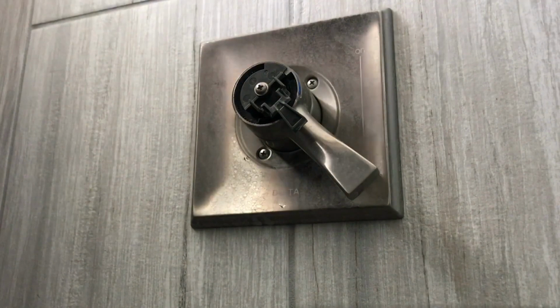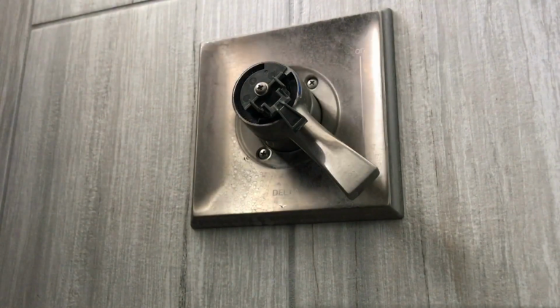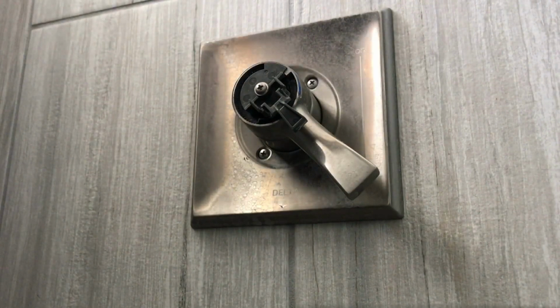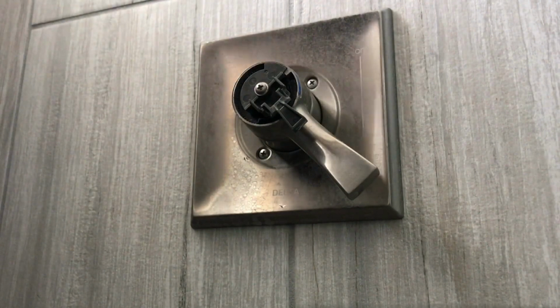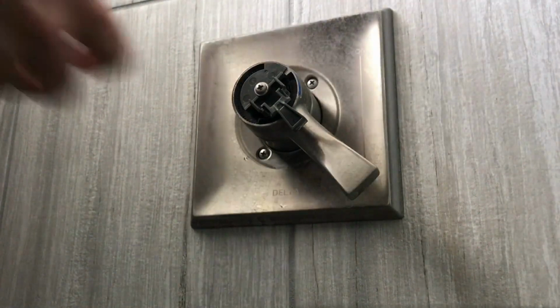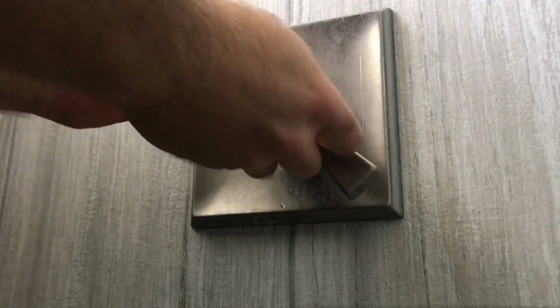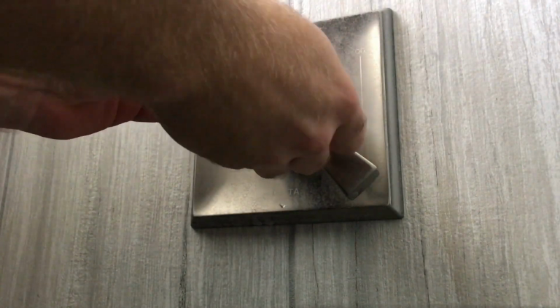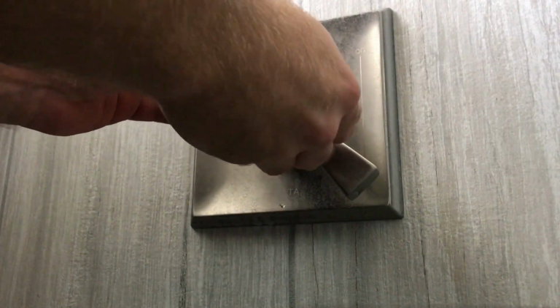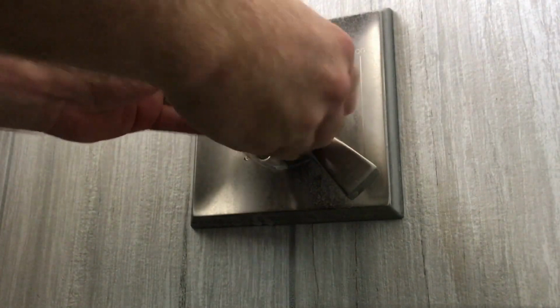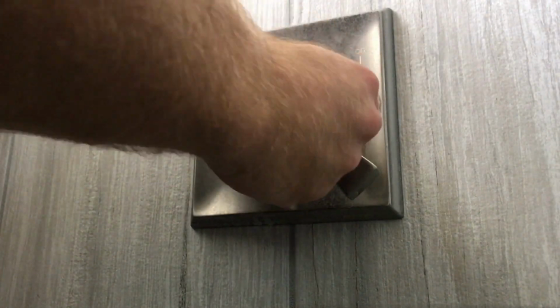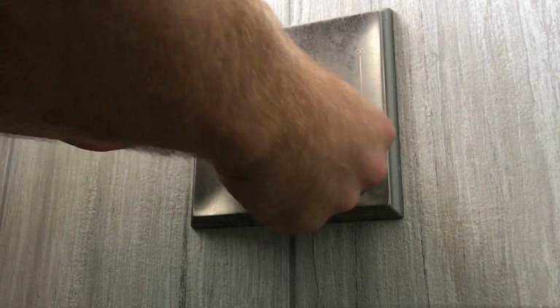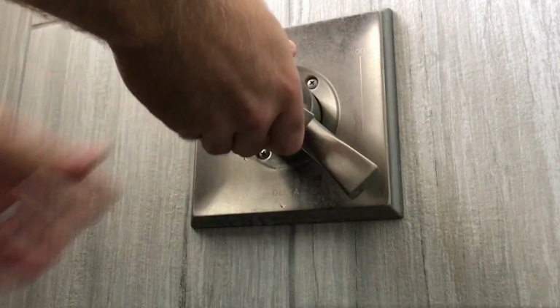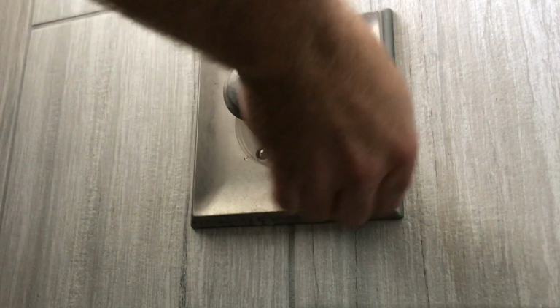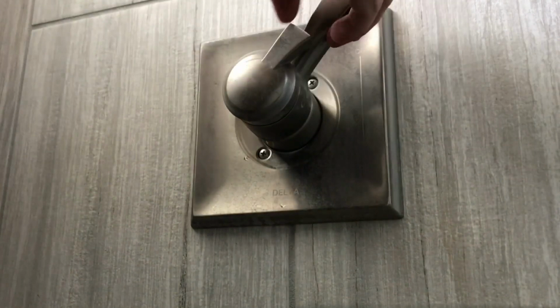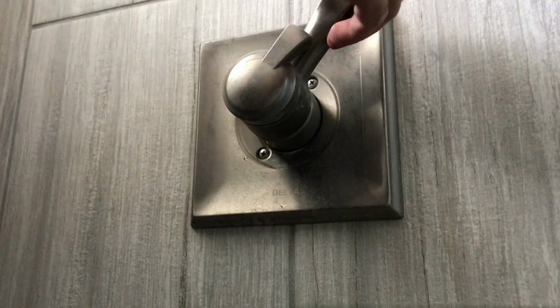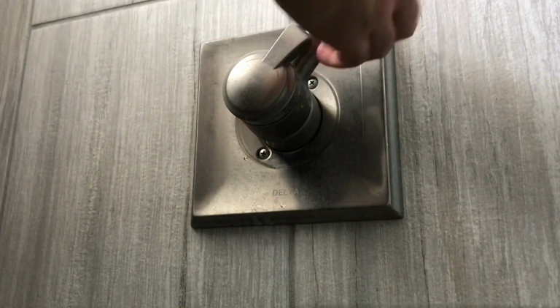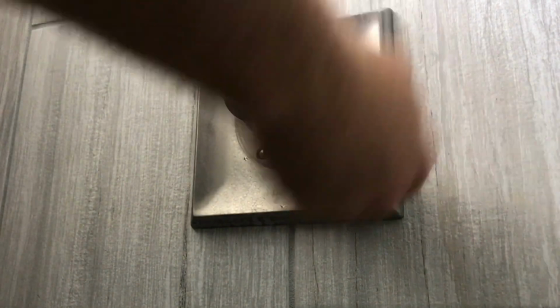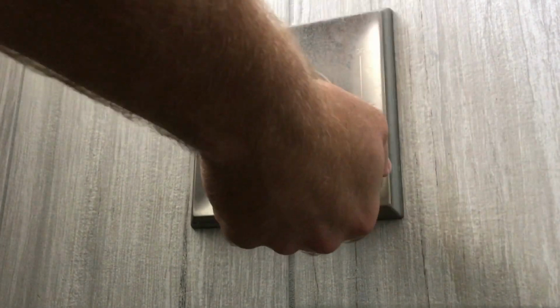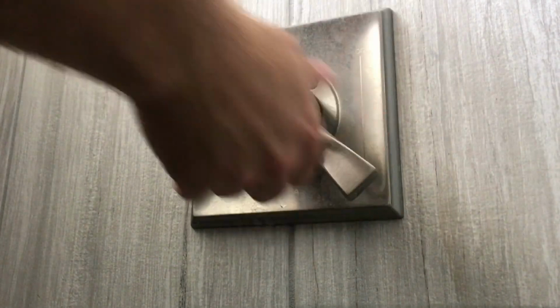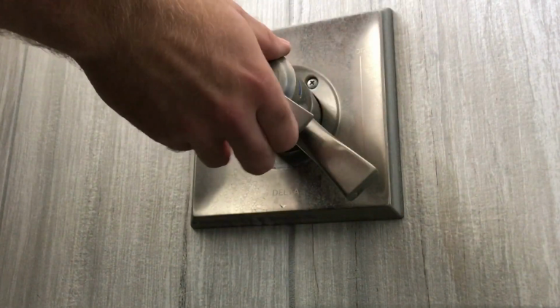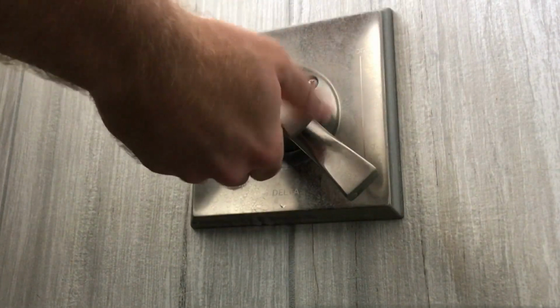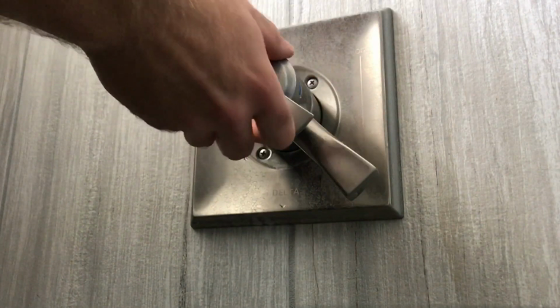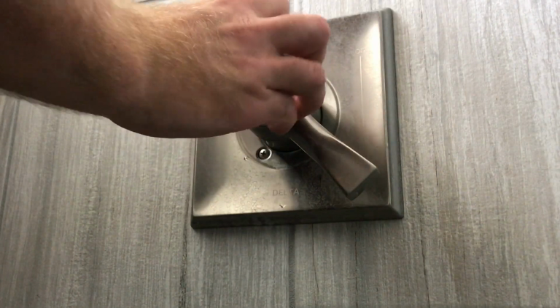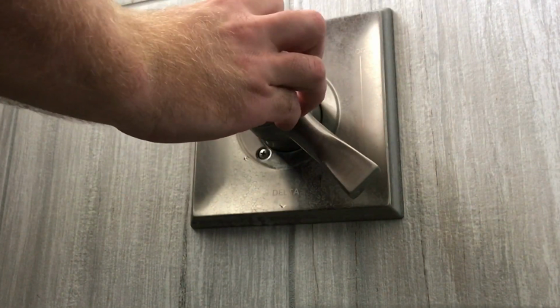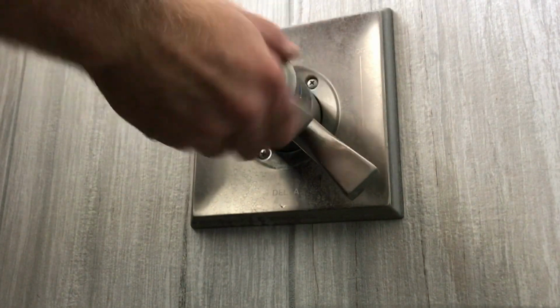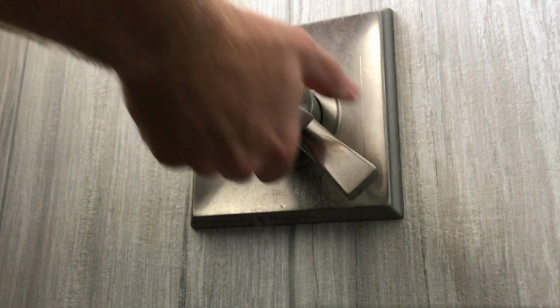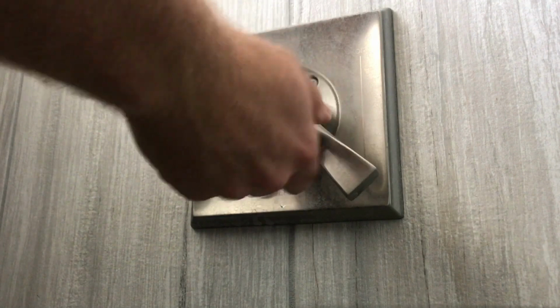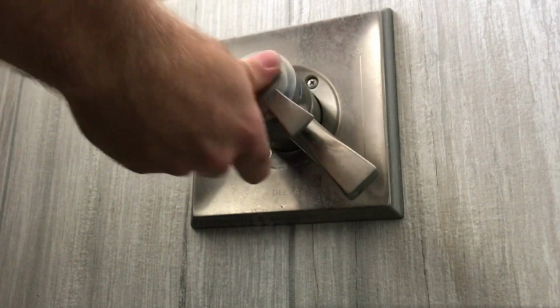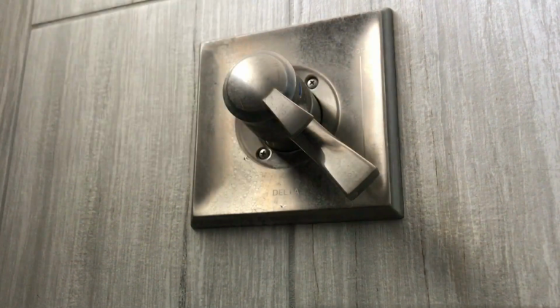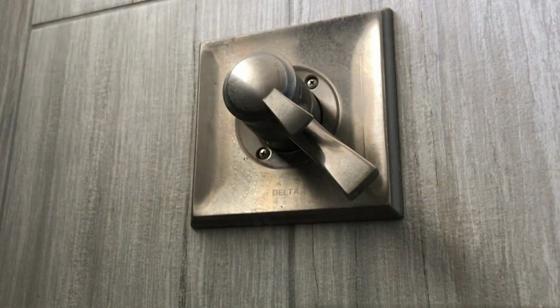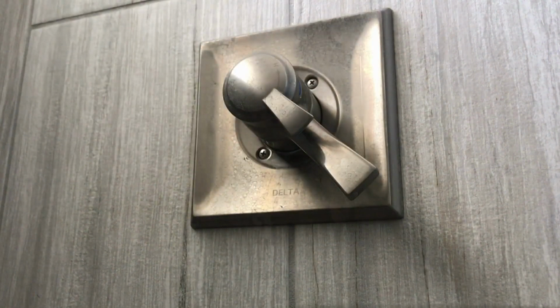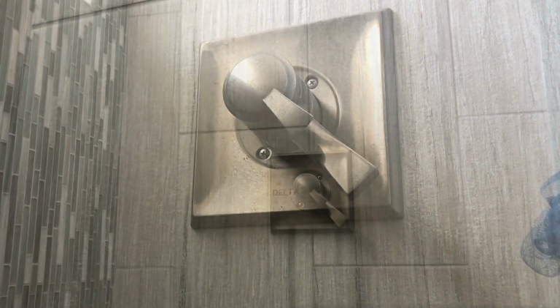Easy fix here — took me a little bit longer than it should have because I had to redo it three times. That's just my fault for not paying attention as I first took it apart. Snap our trim ring back on. So this will be shower on/off, temperature all the way cold, temperature all the way hot. Let's go turn our water back on and see how she does.